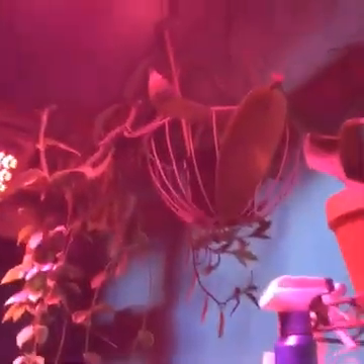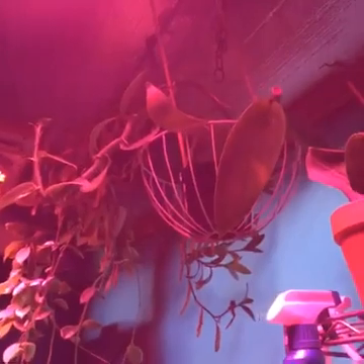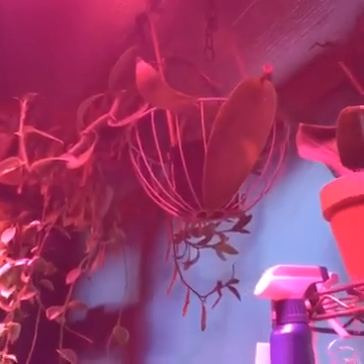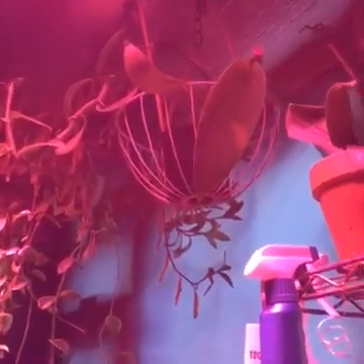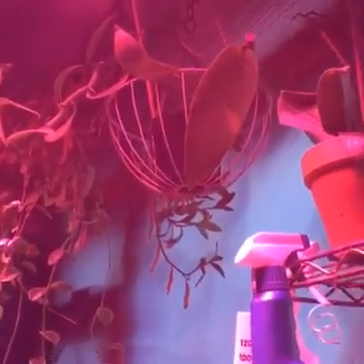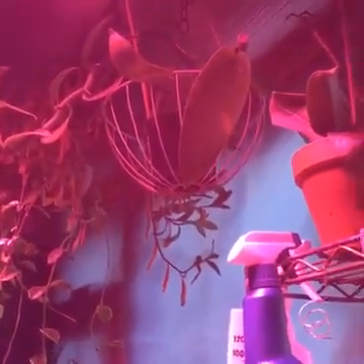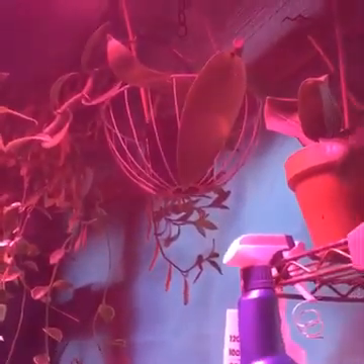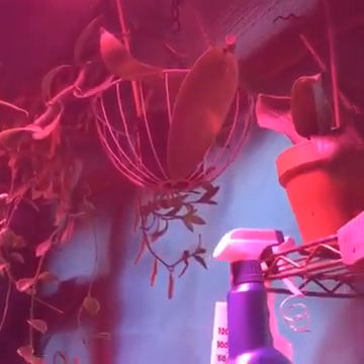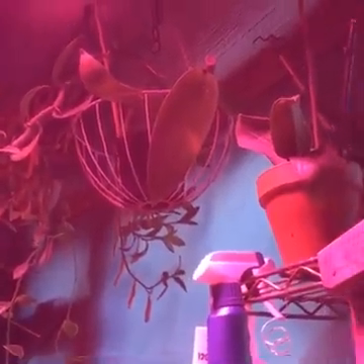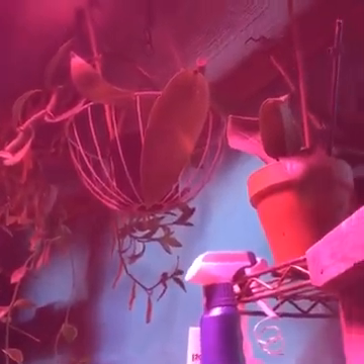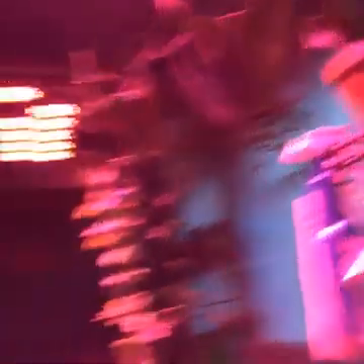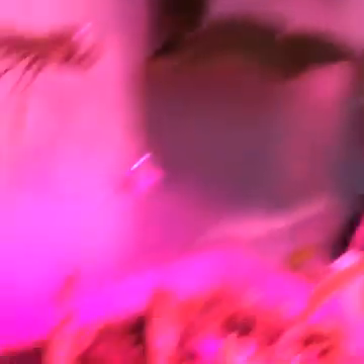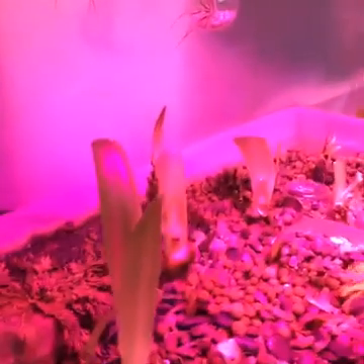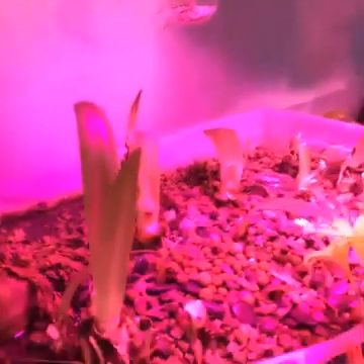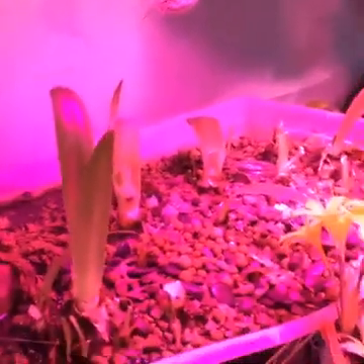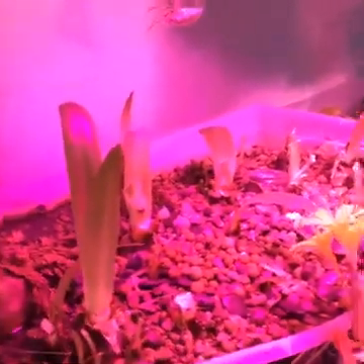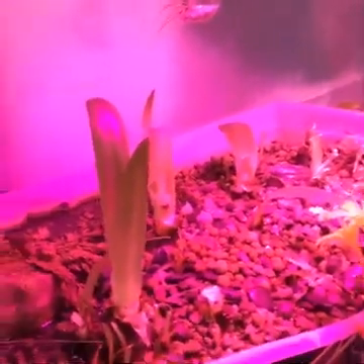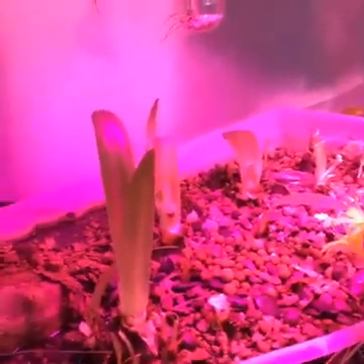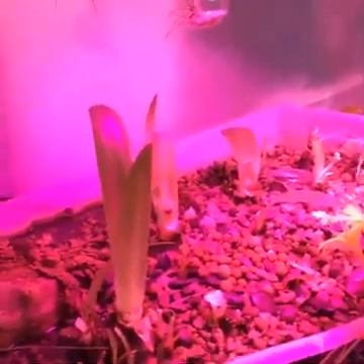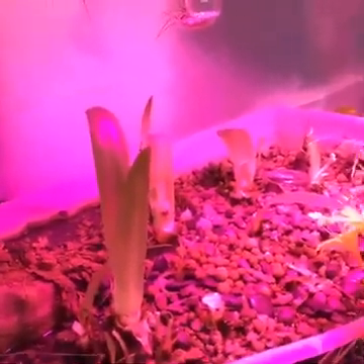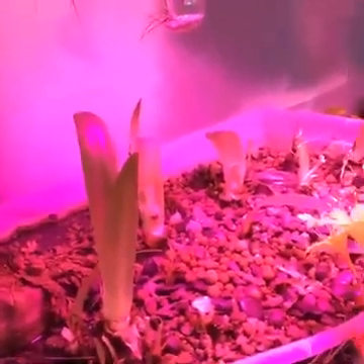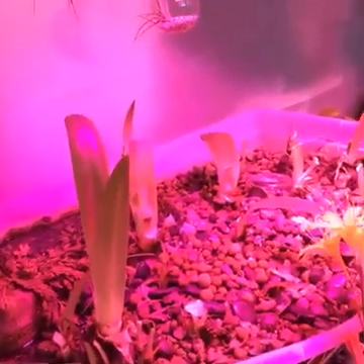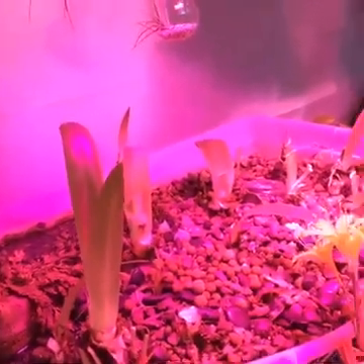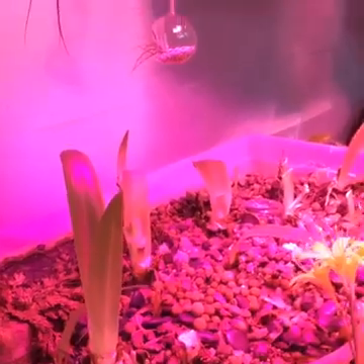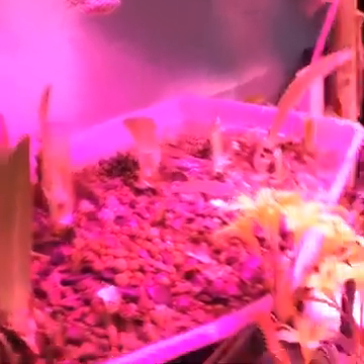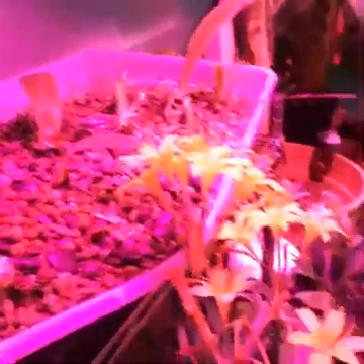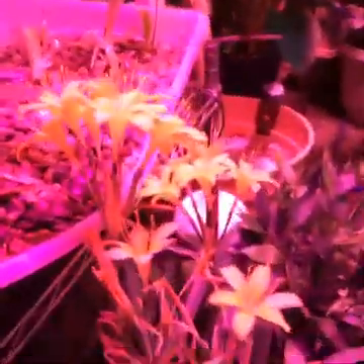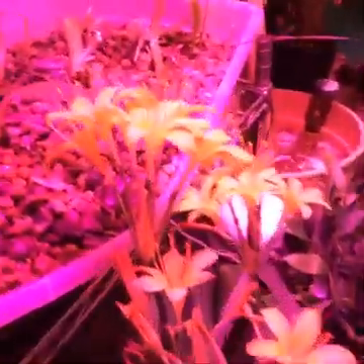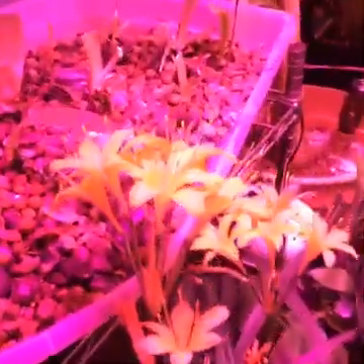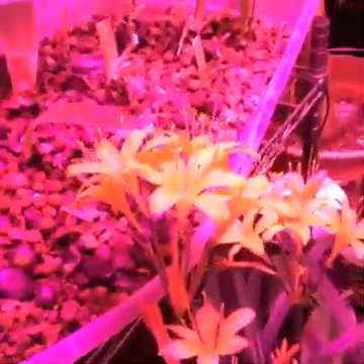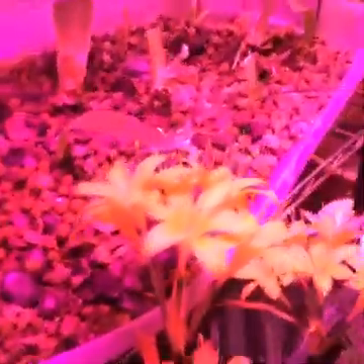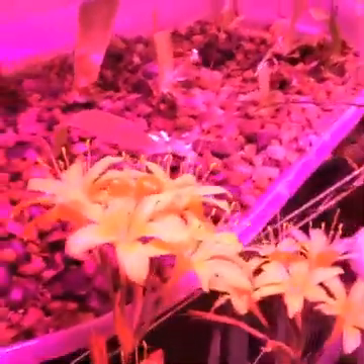This is a vanilla orchid — that is the one that grows vanilla bean. As you can see, I cut all of these bulbs back in the aquaponic unit, but they're coming back fine. I have some gorgeous bulbs here.